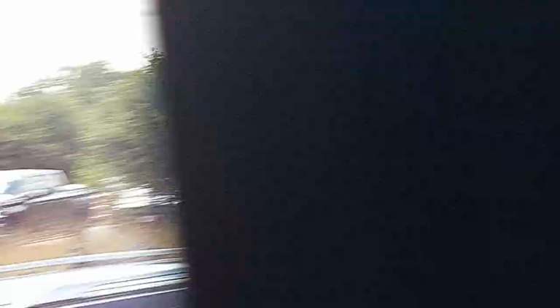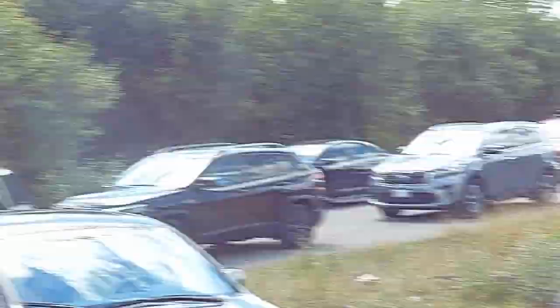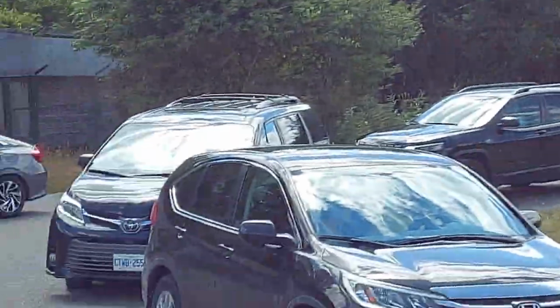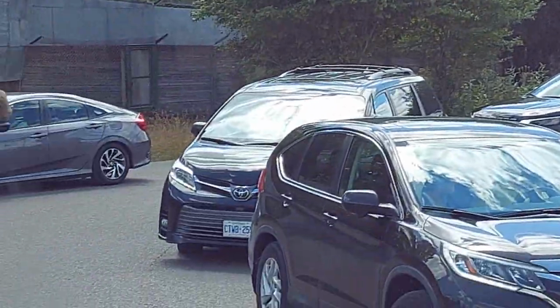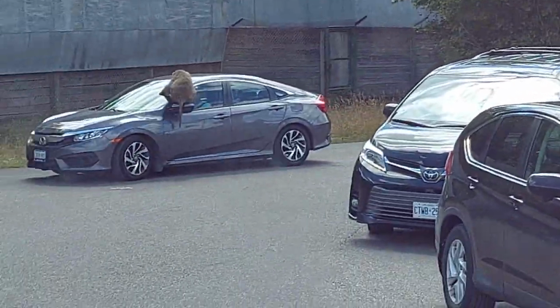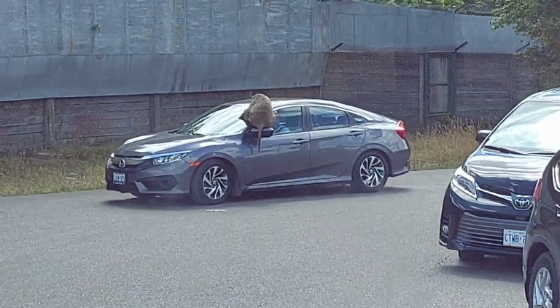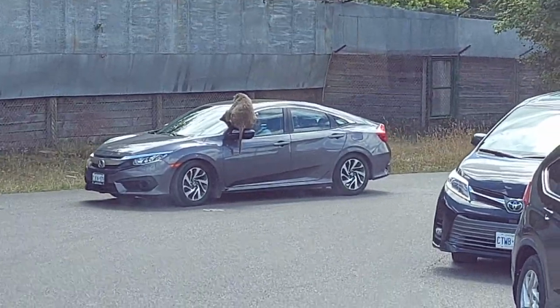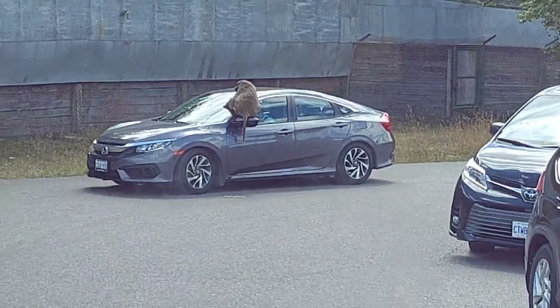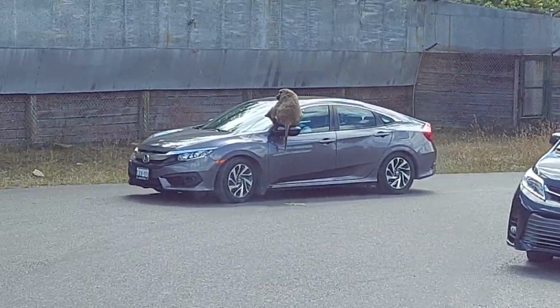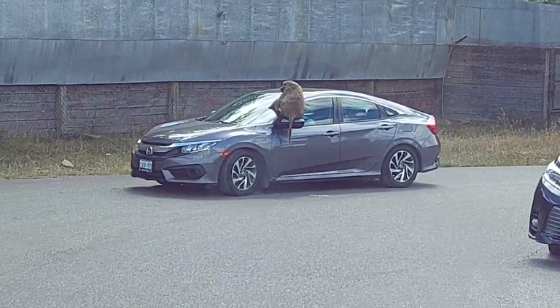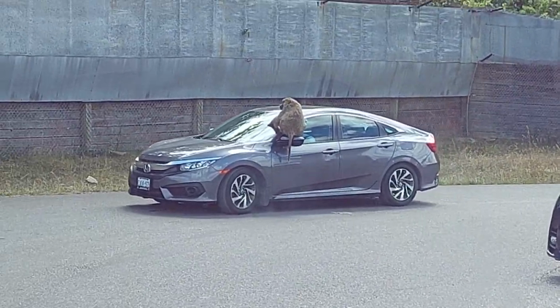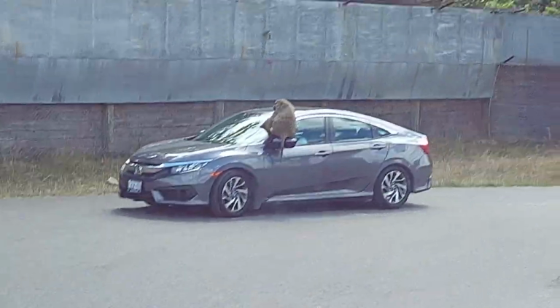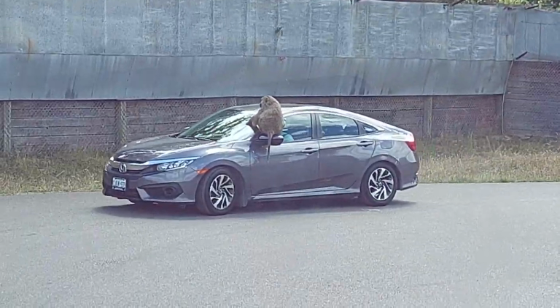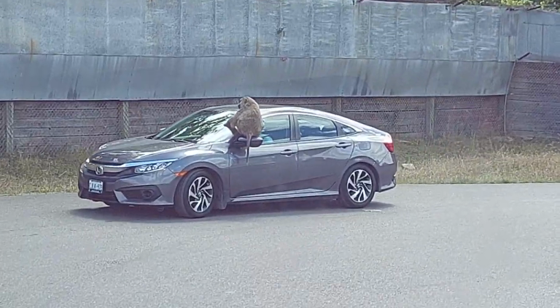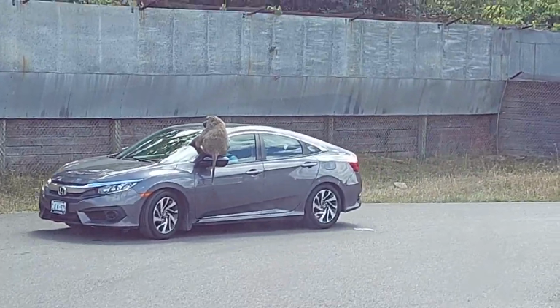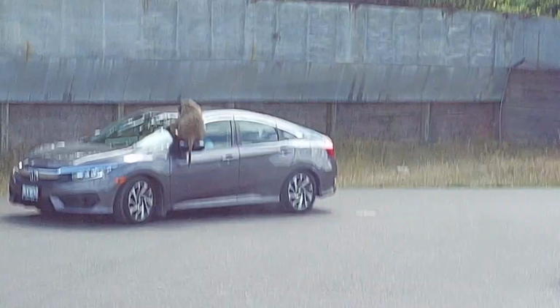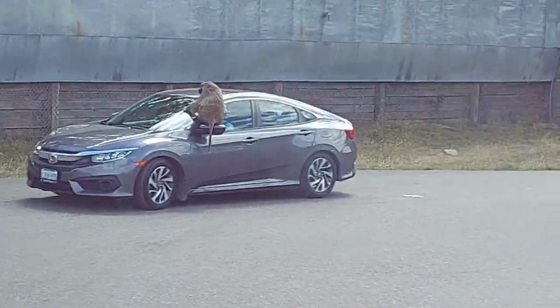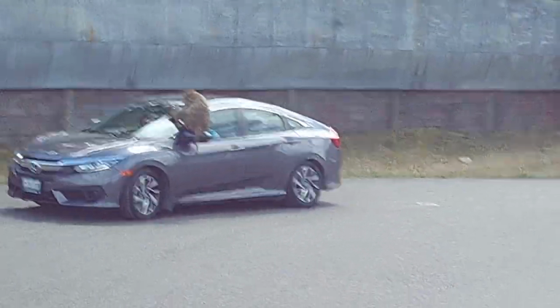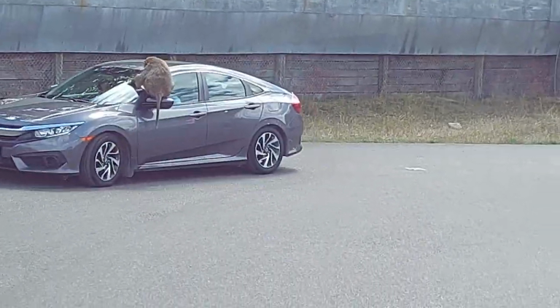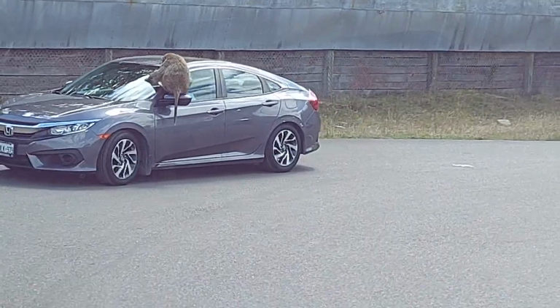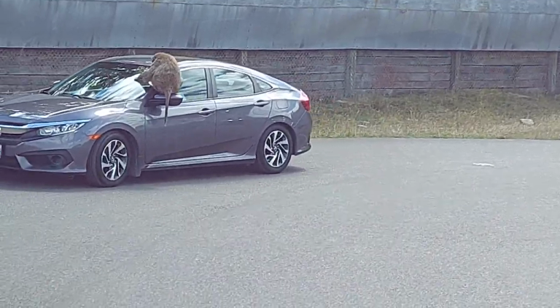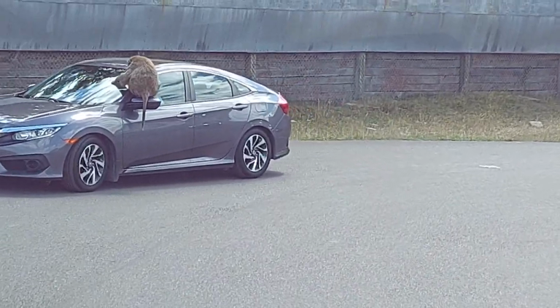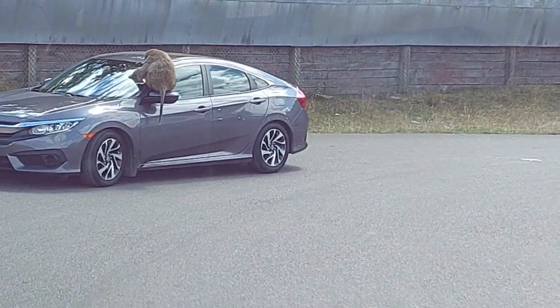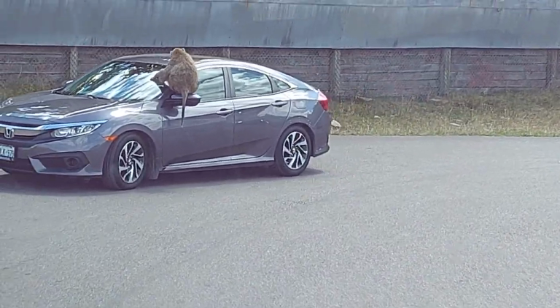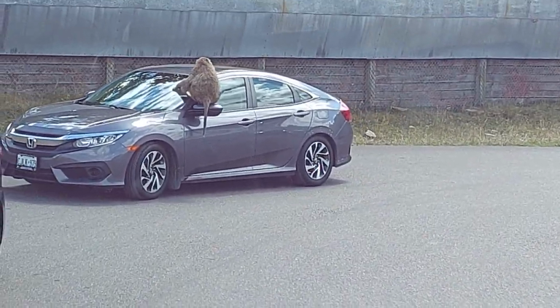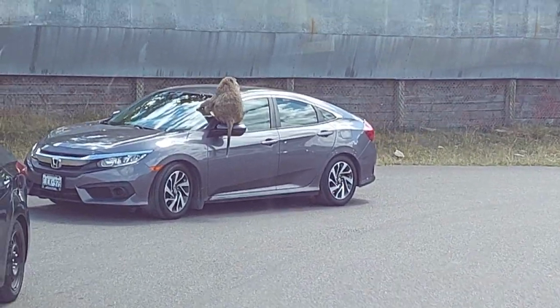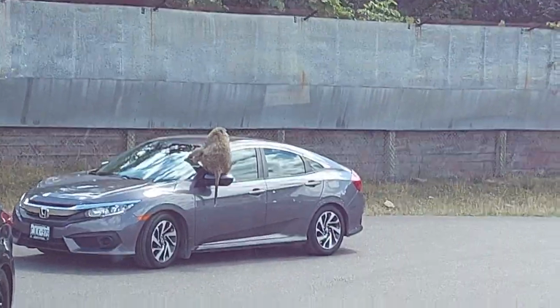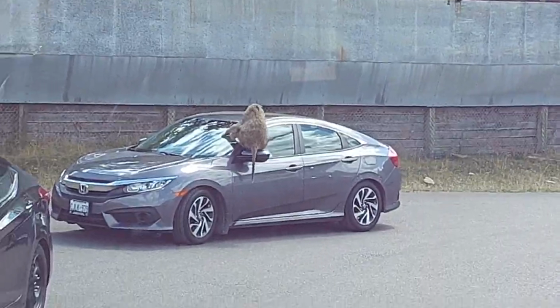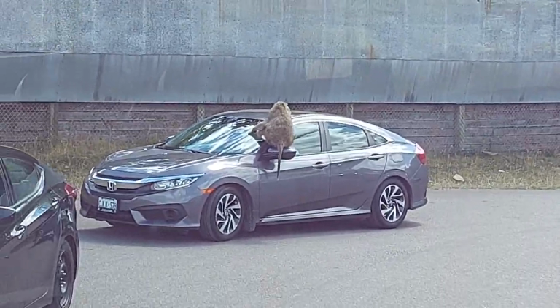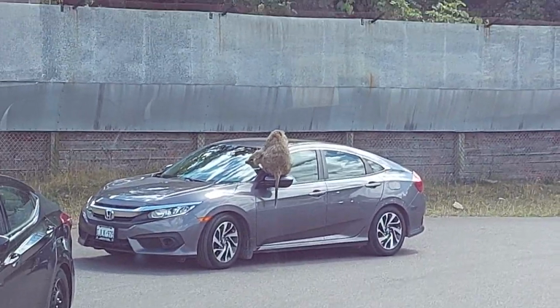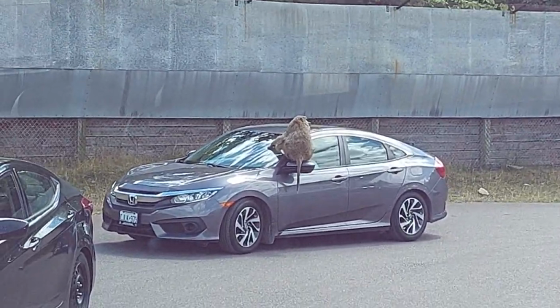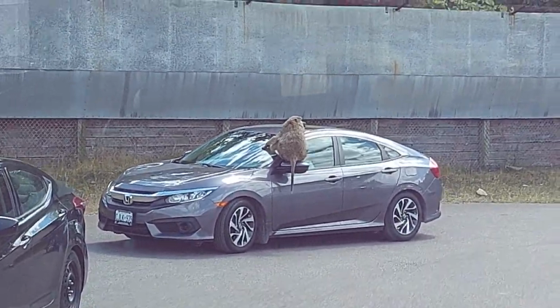Oh my god, this one's sitting on the mirror — look! Oh my god! That's real! That's real for the family. What a nice scenery. That's adorable.